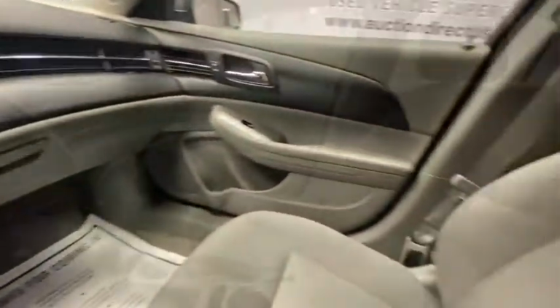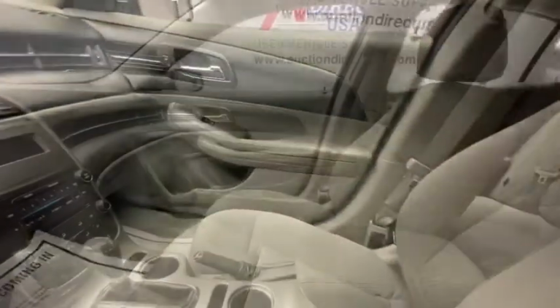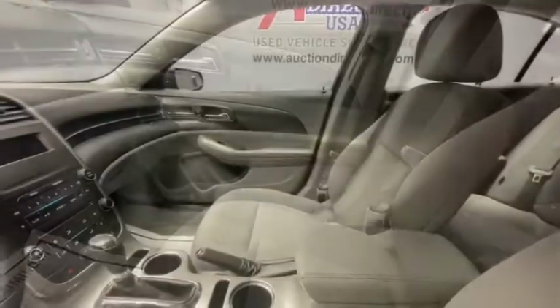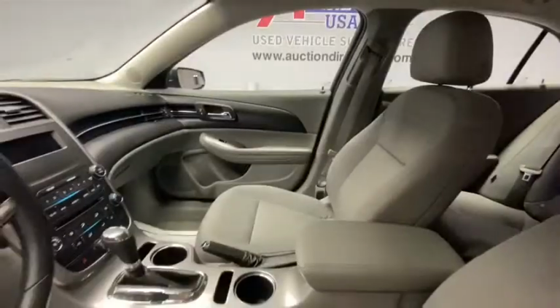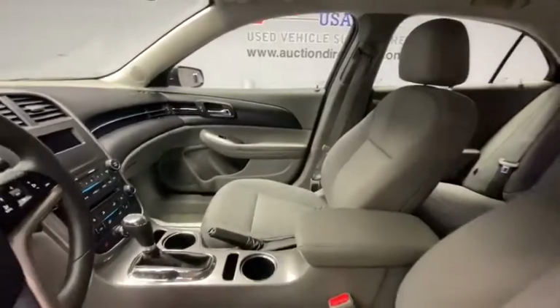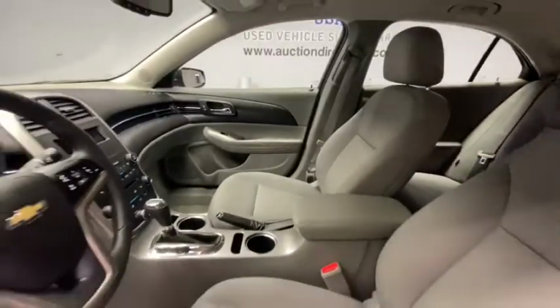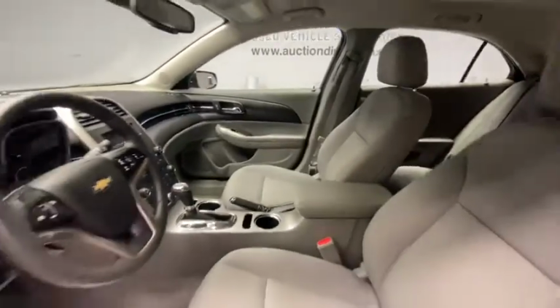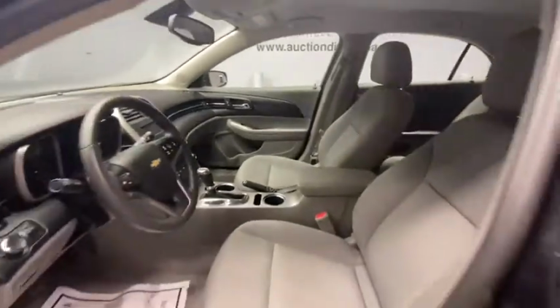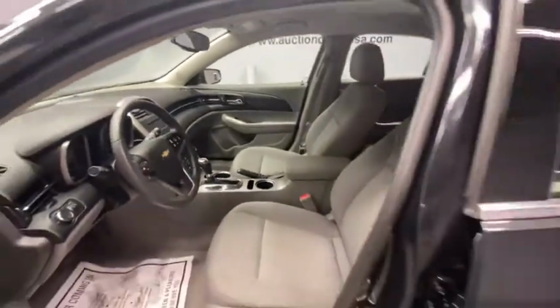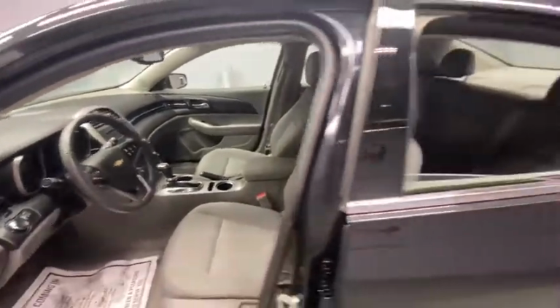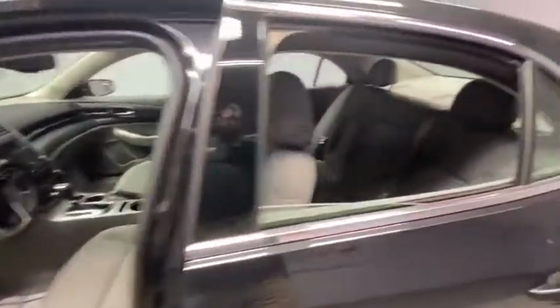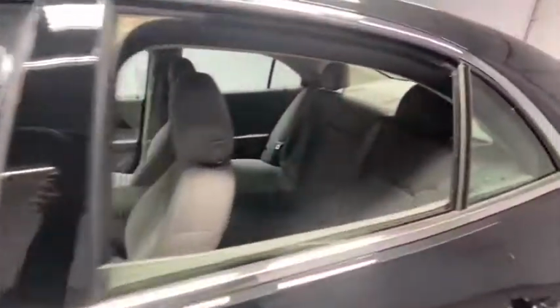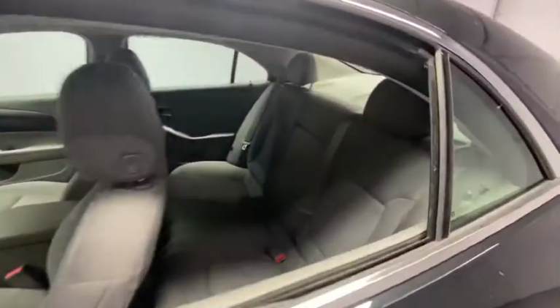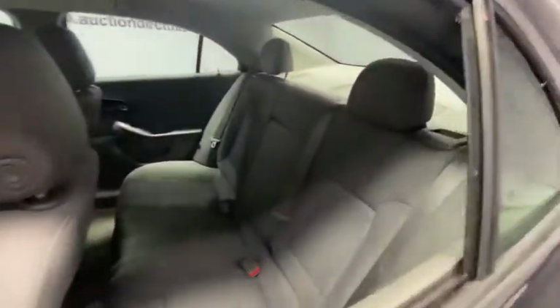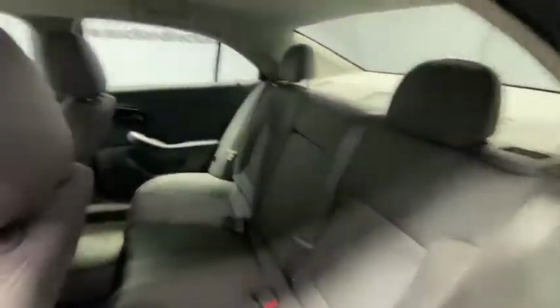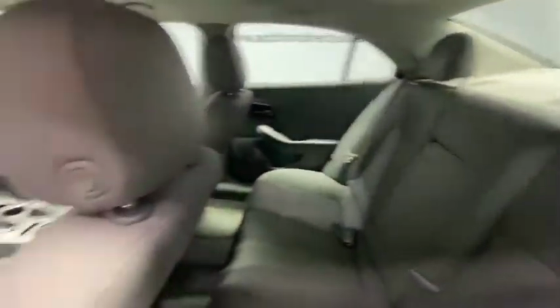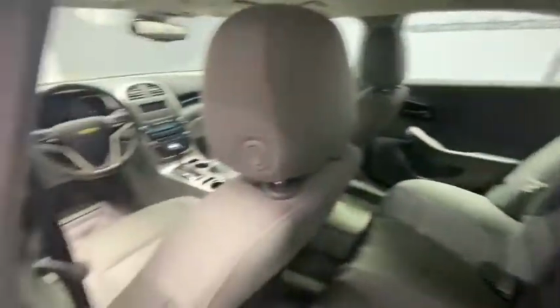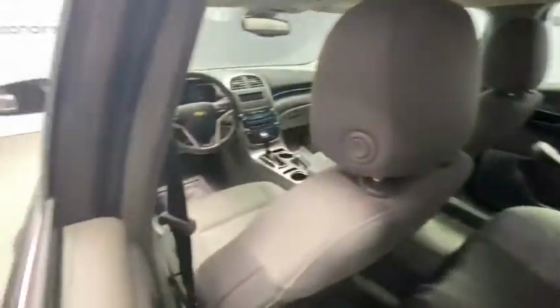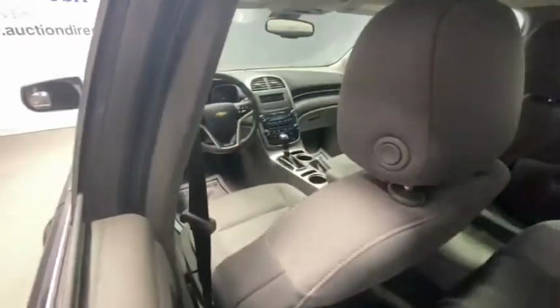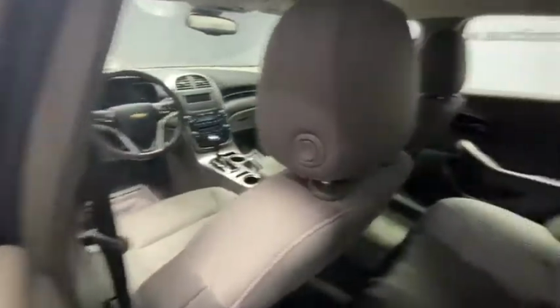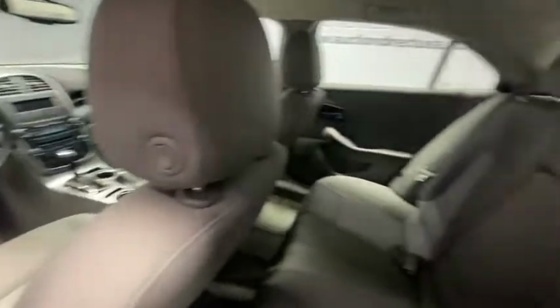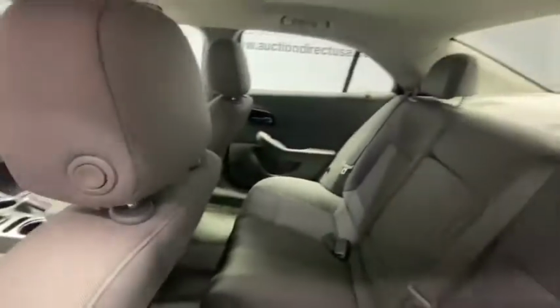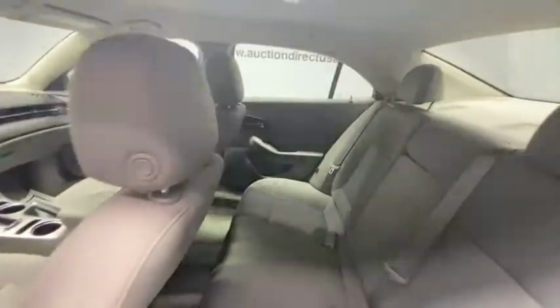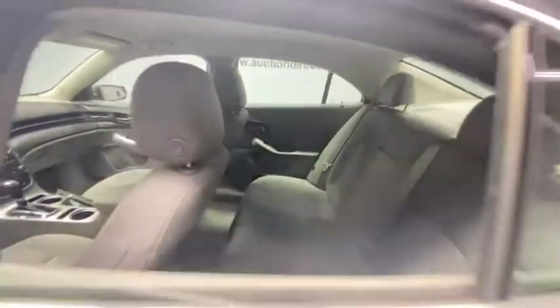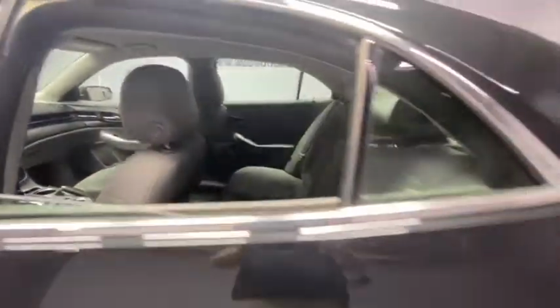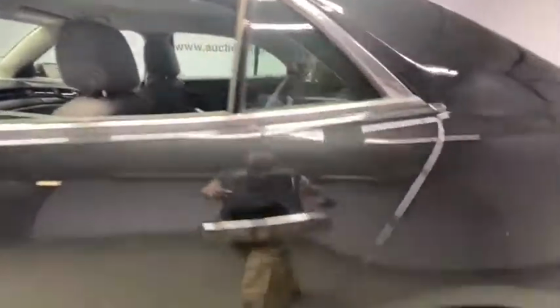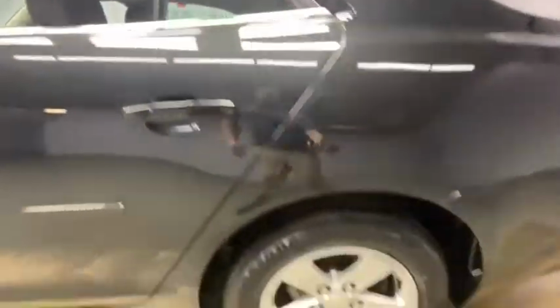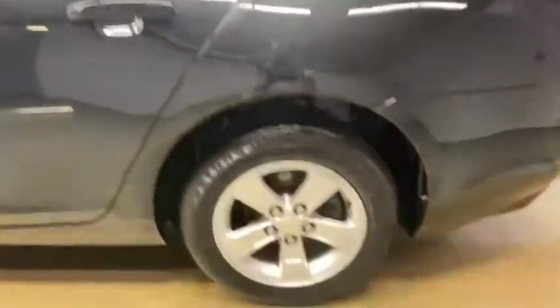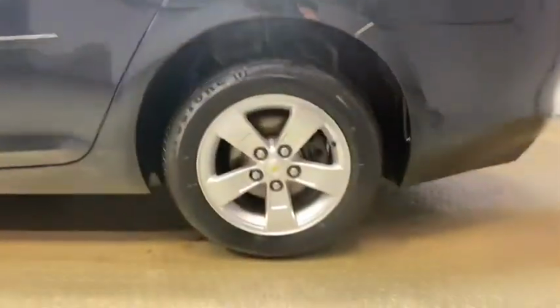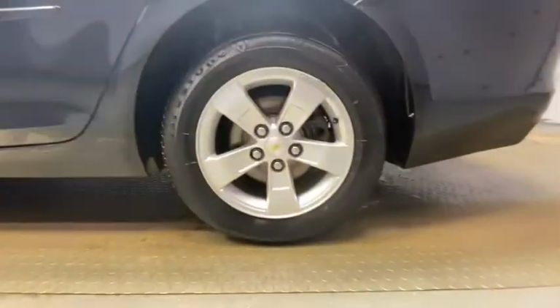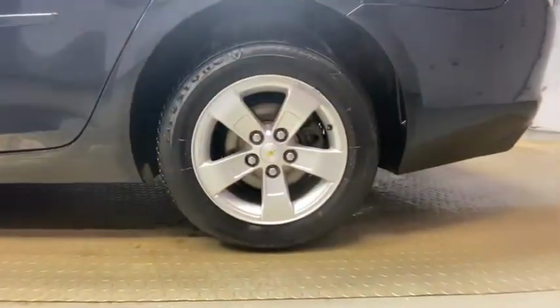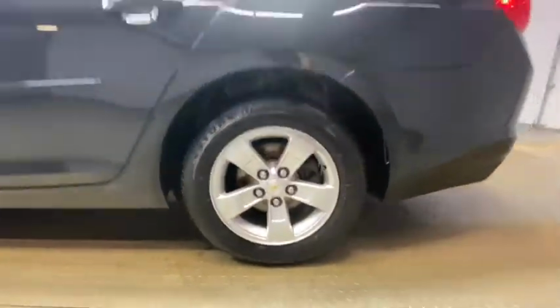Rear window defroster, security system, power windows, electronic stability control, compass, trip computer, panic alarm, brake assist, overhead console.